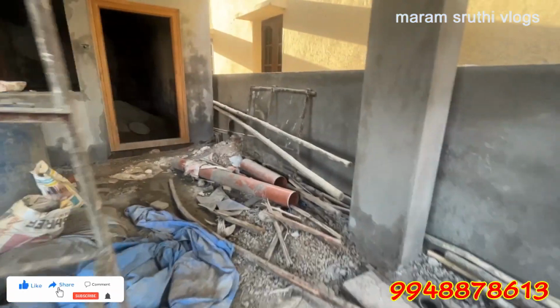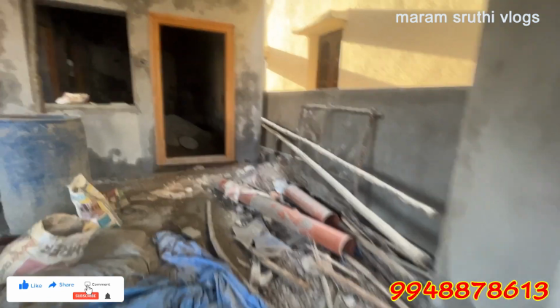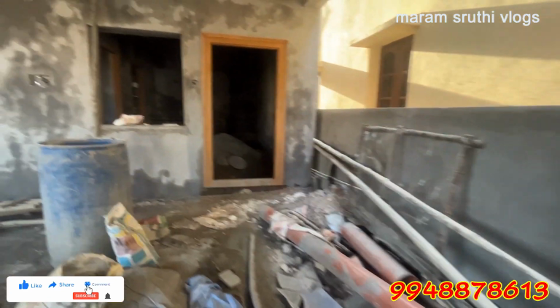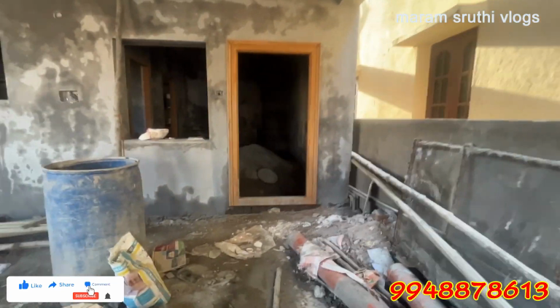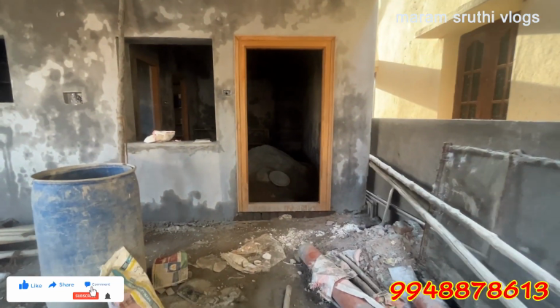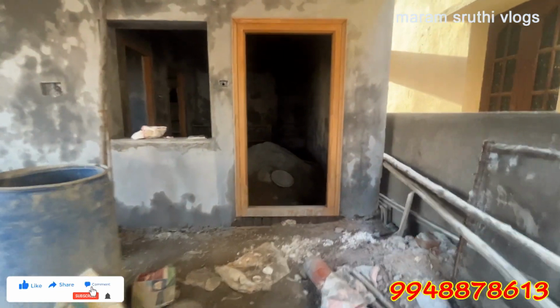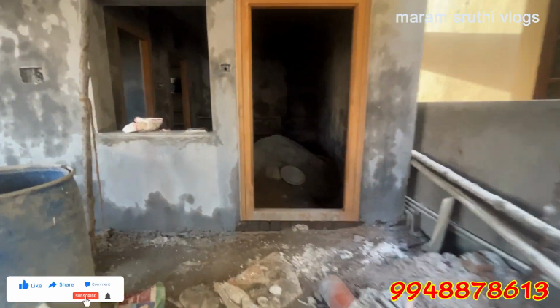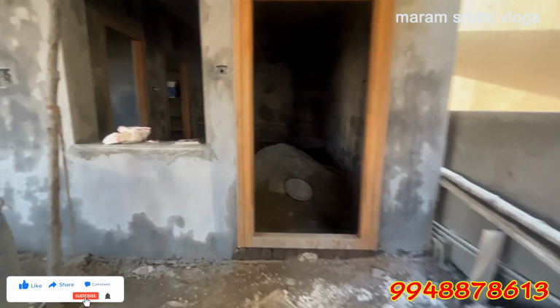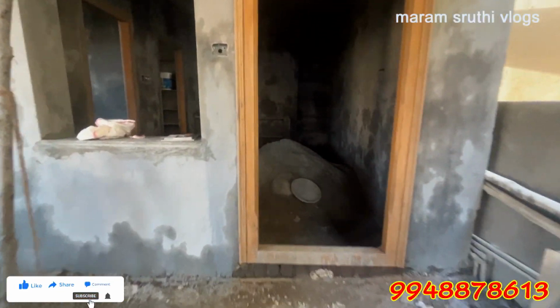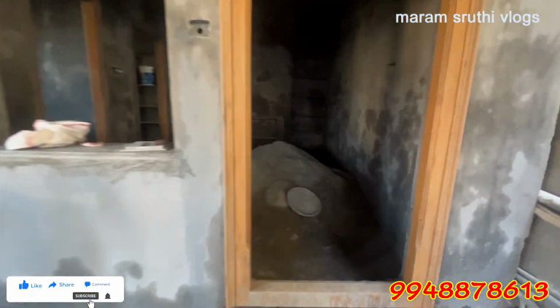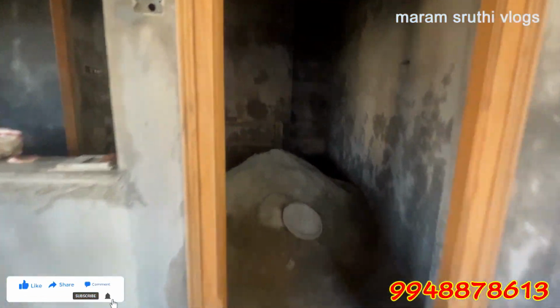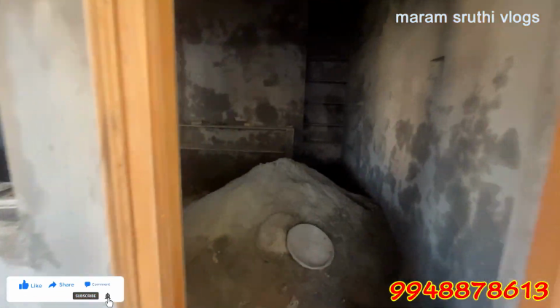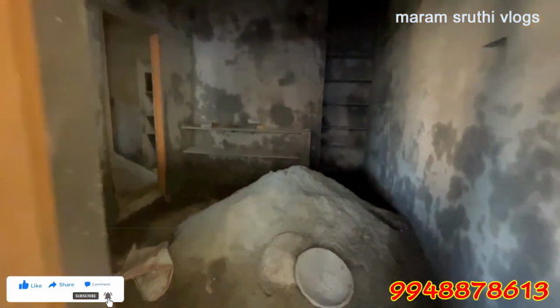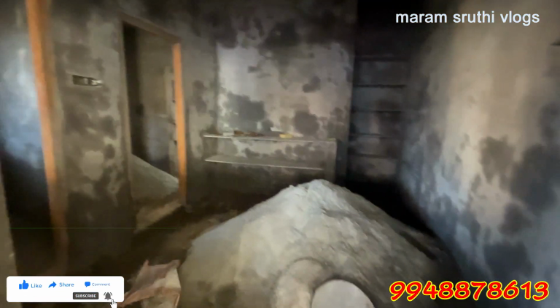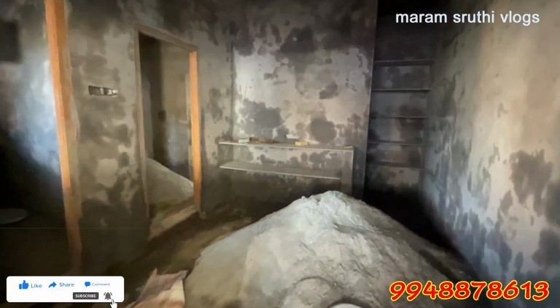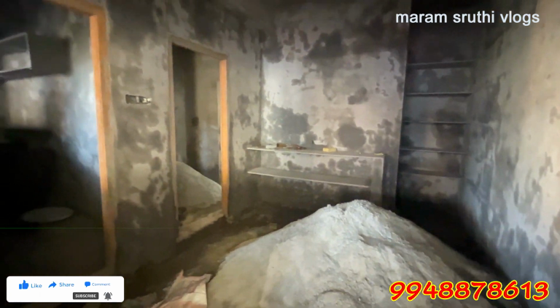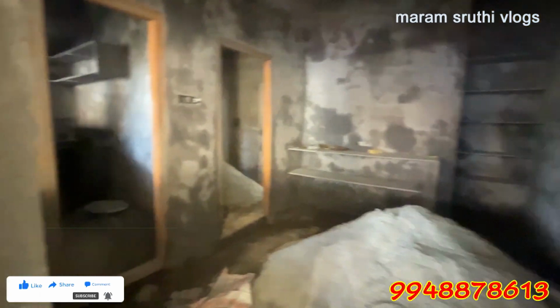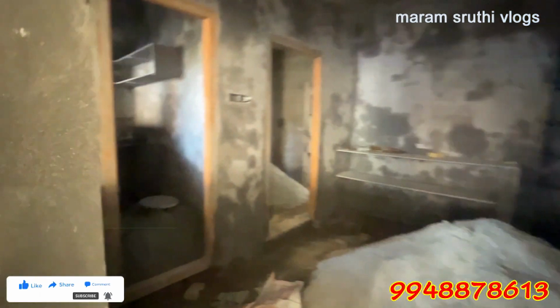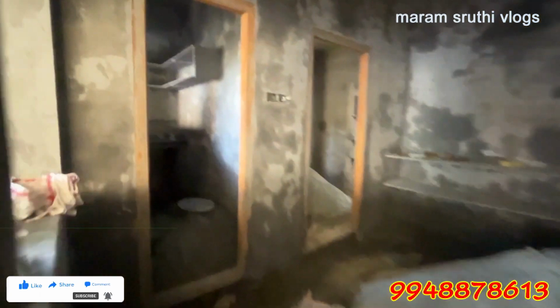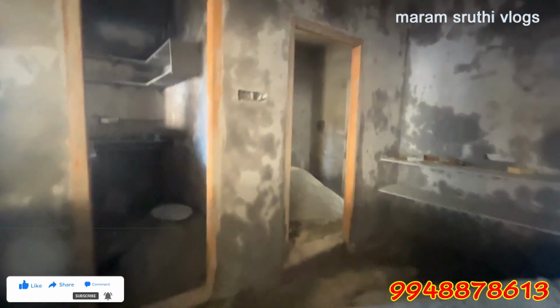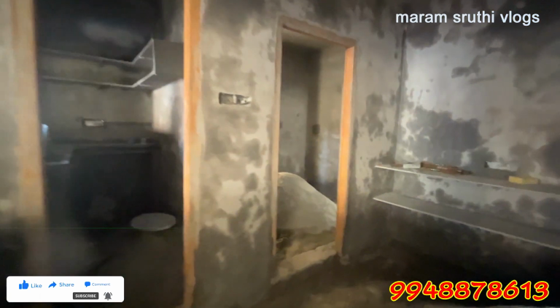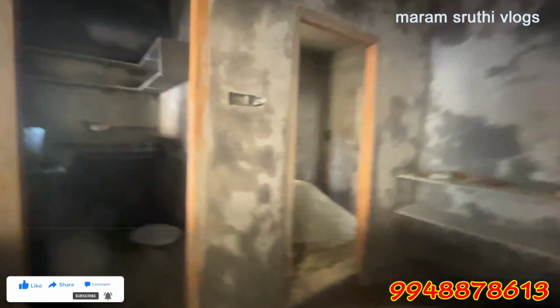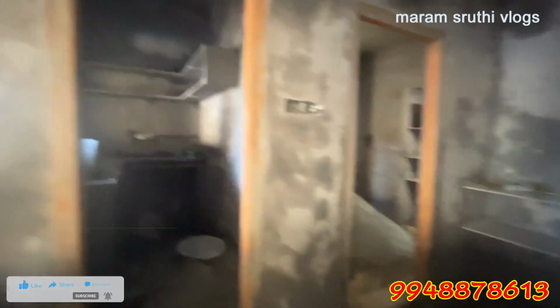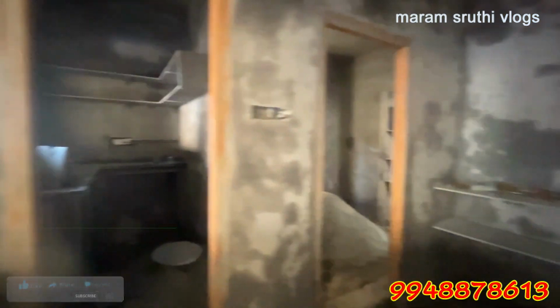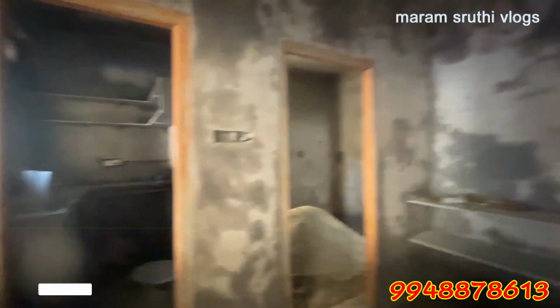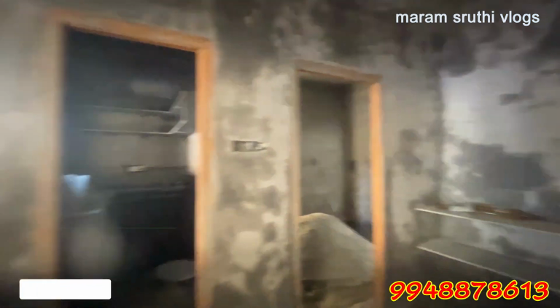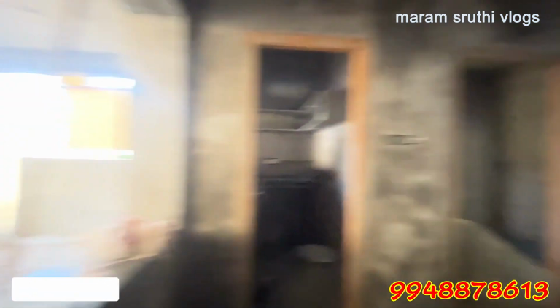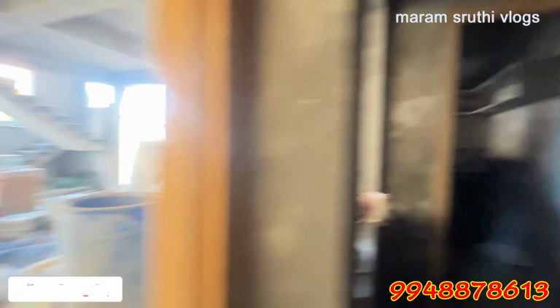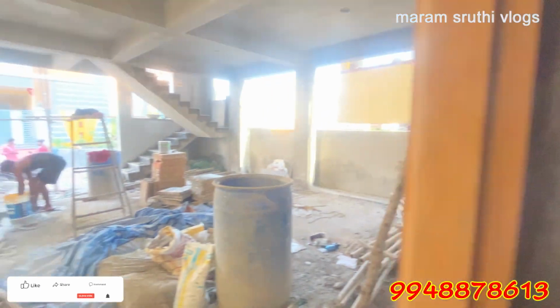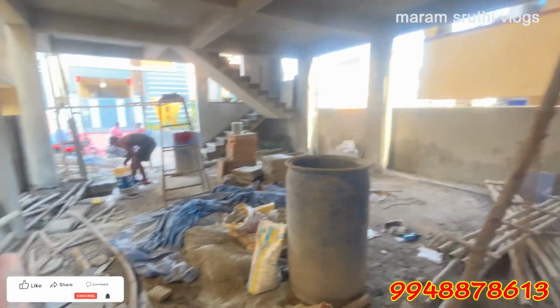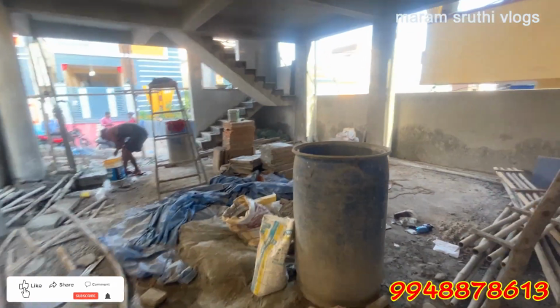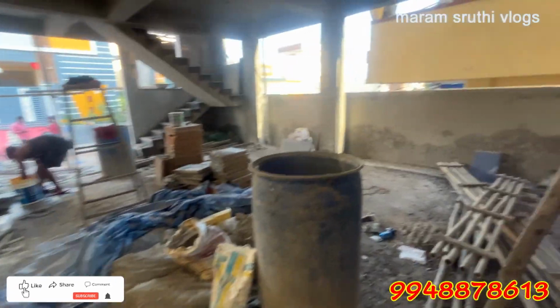This house is 102 square feet, east facing. There are two floors. There is car parking and a single bedroom. We will finish the construction in 10 days.